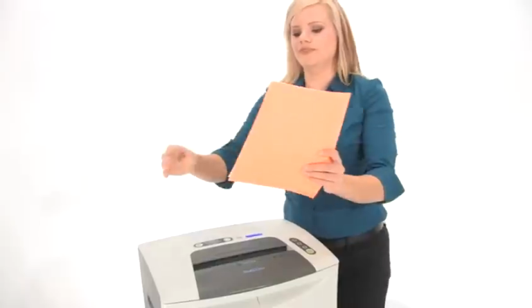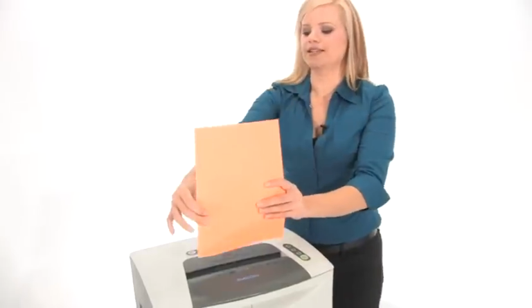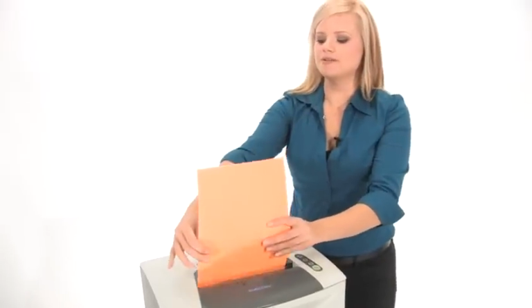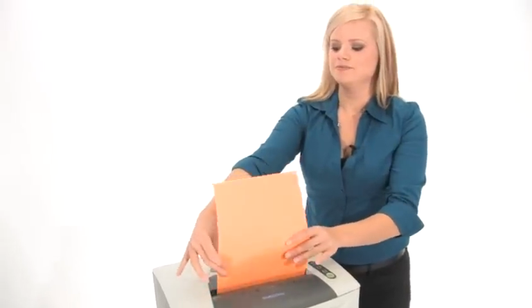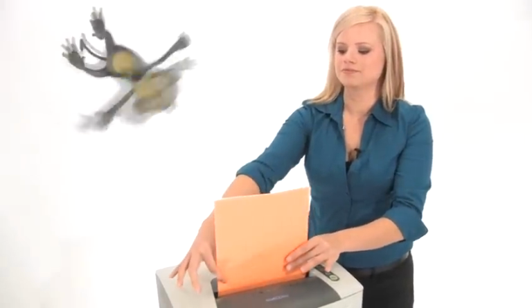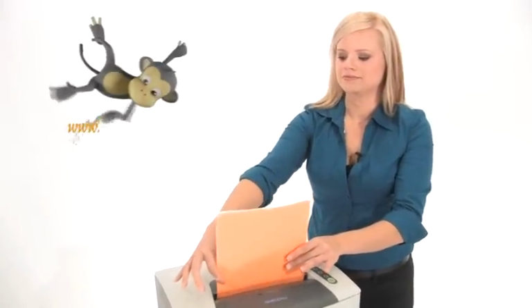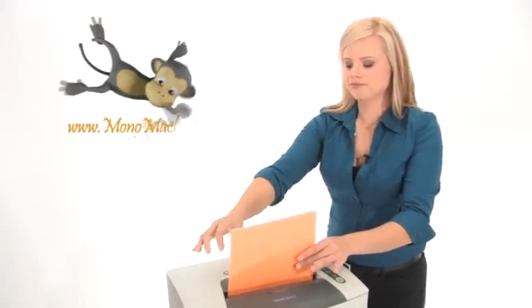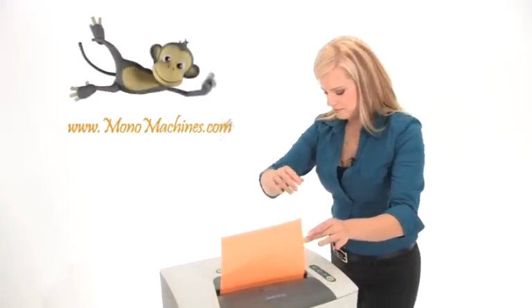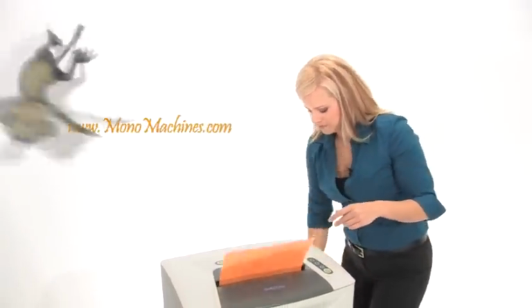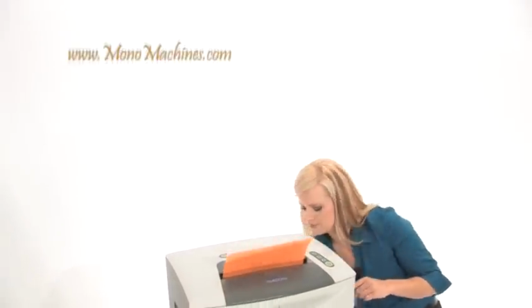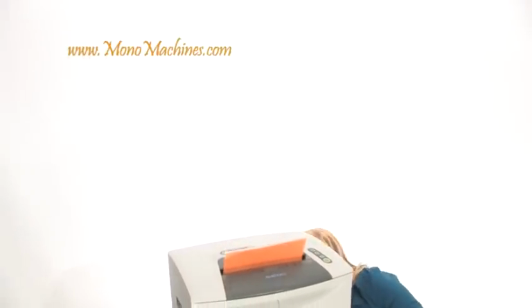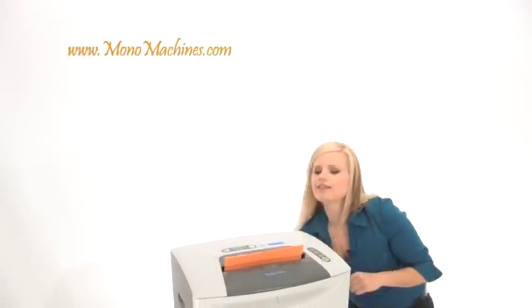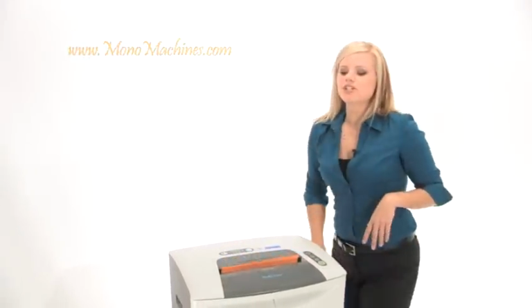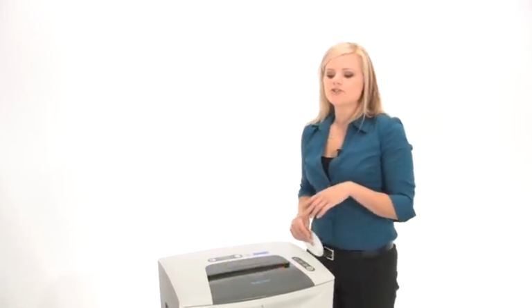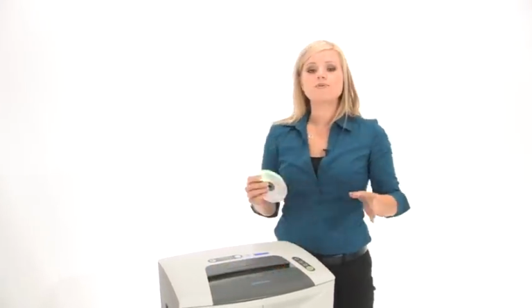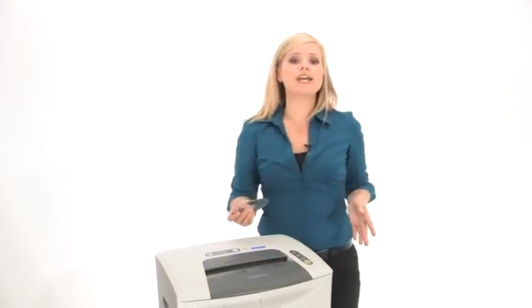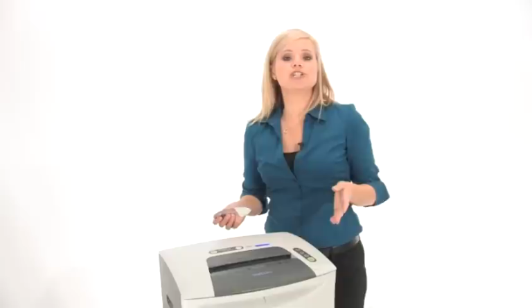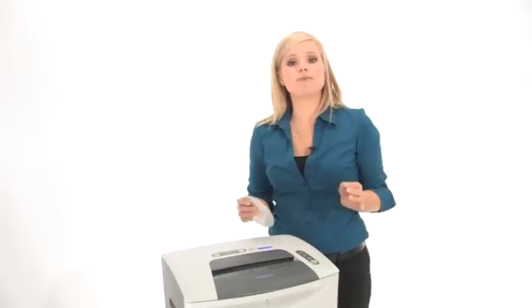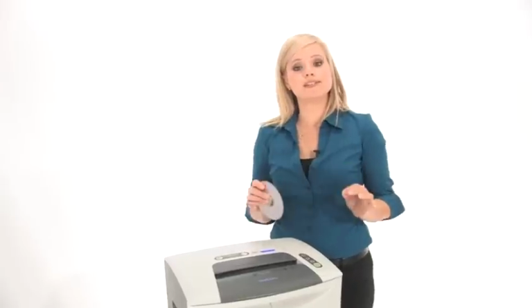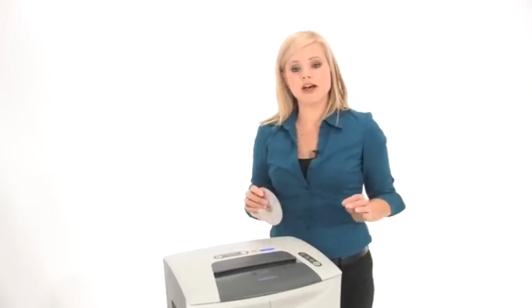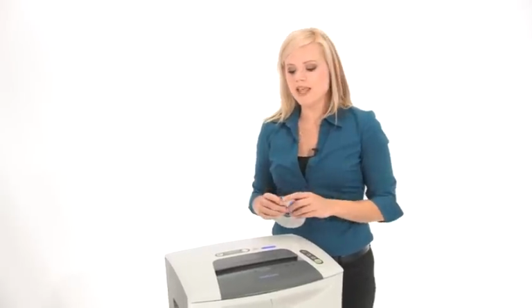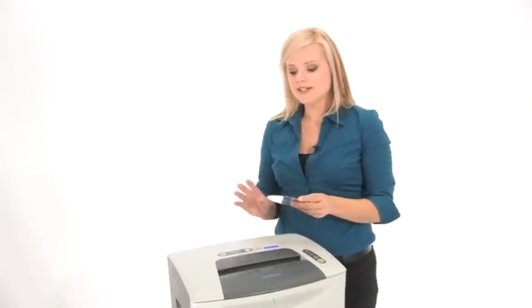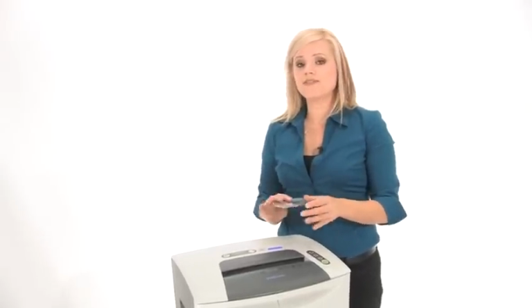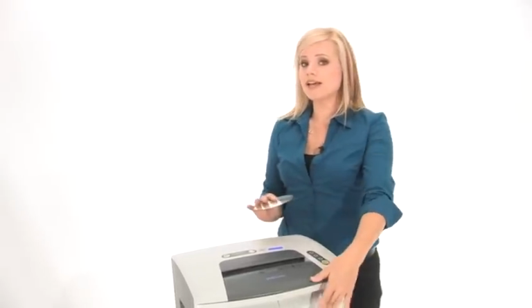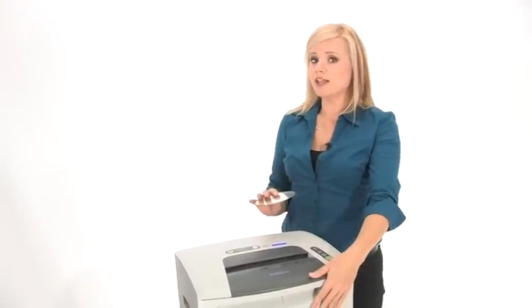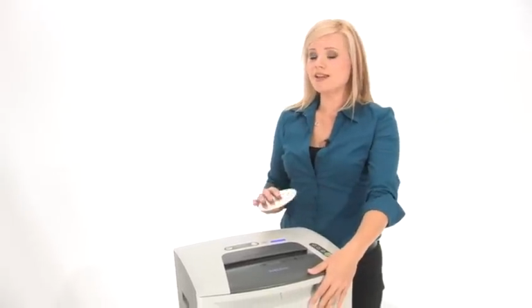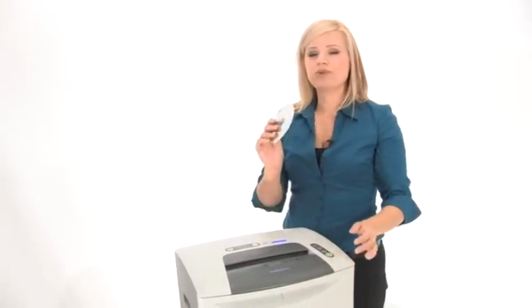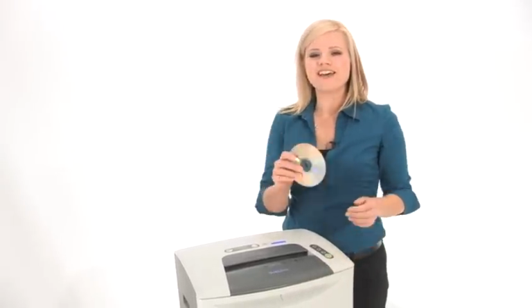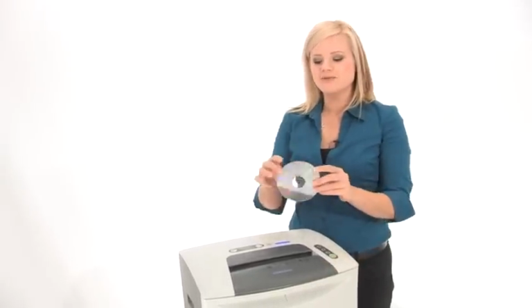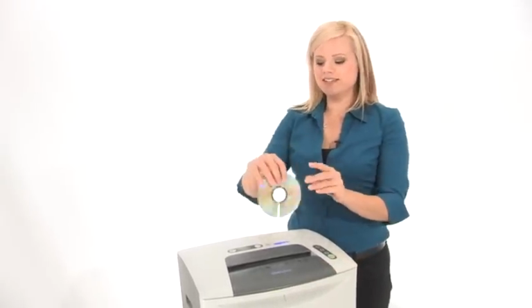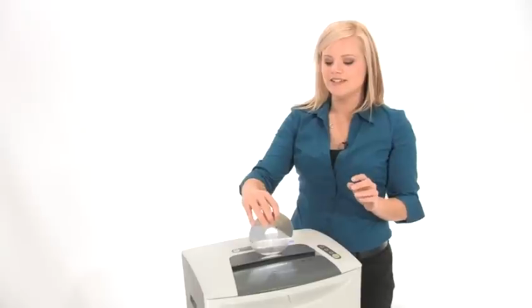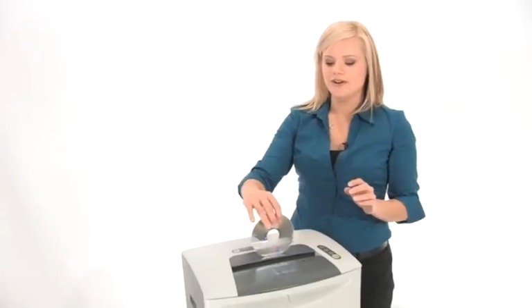Let's see it work. This machine can shred up to 18 sheets of paper at the same time and it does have a 10 gallon bin, but we will get to that after we test the CD shredder.